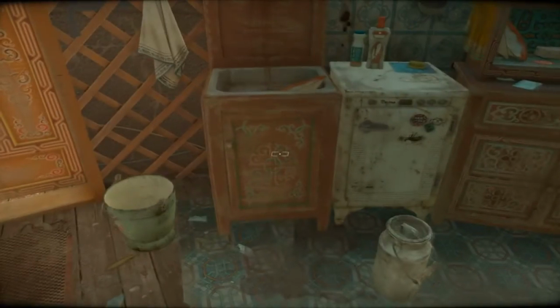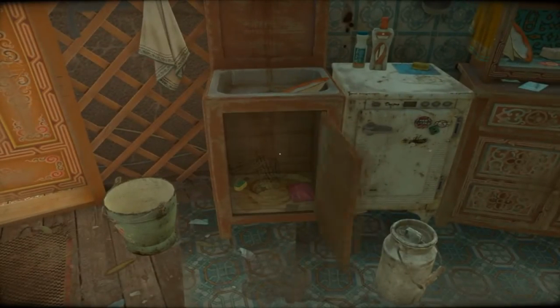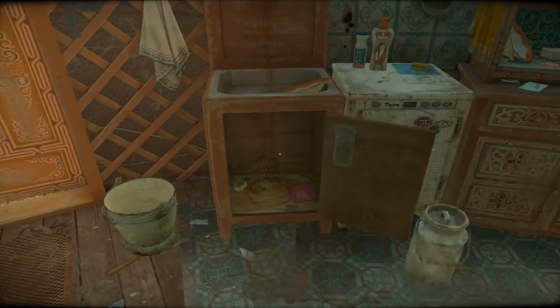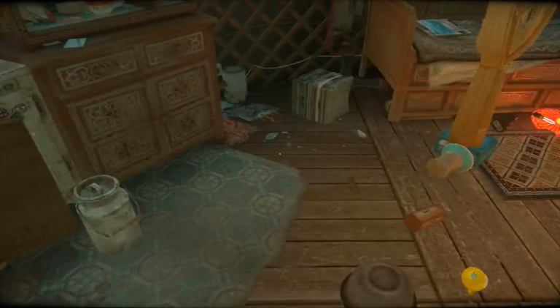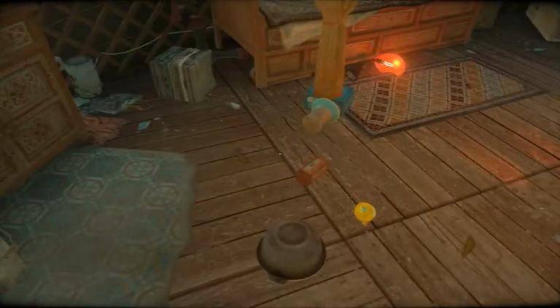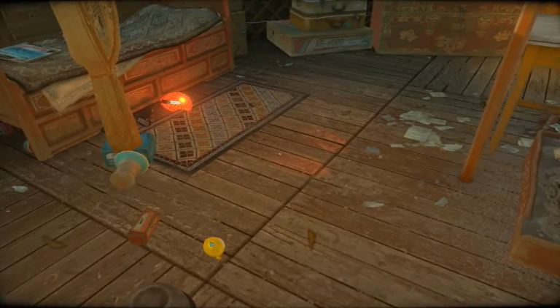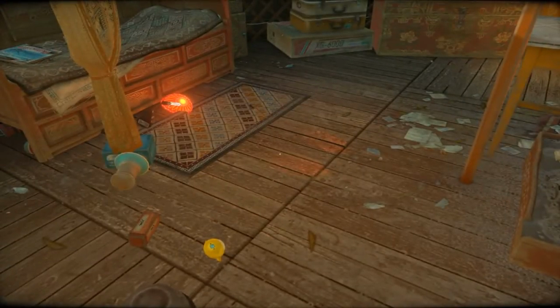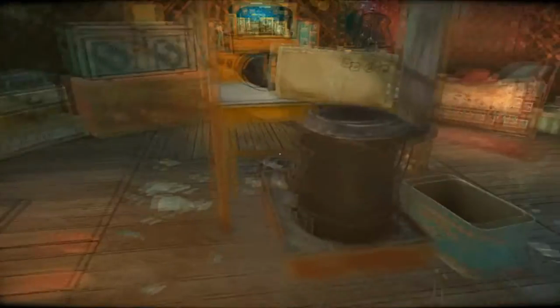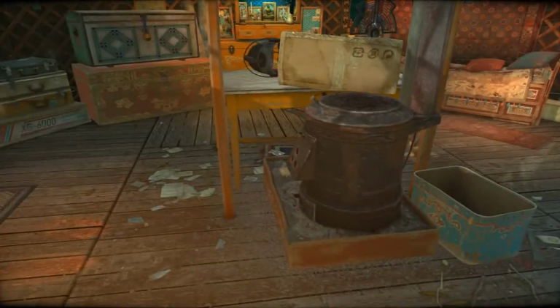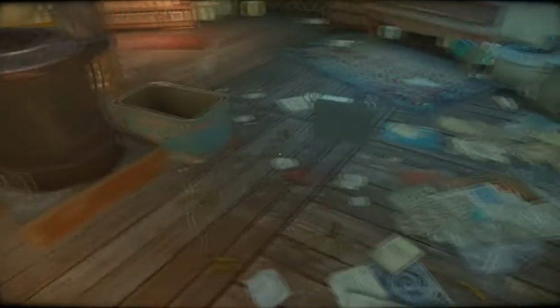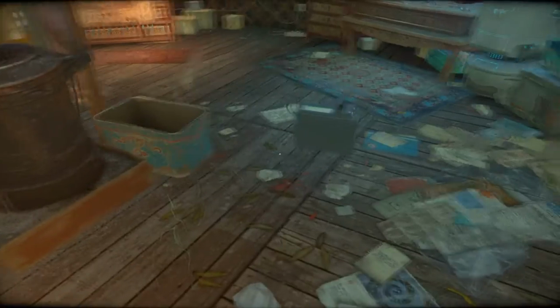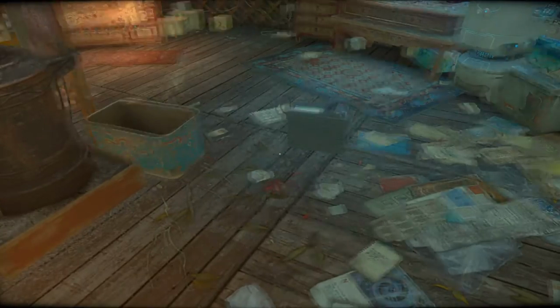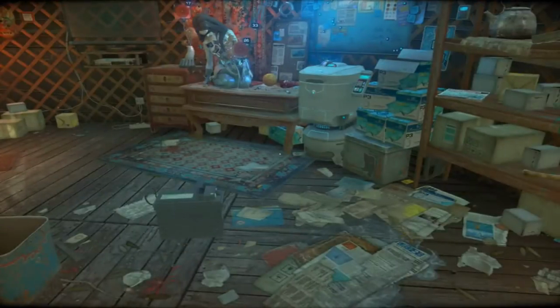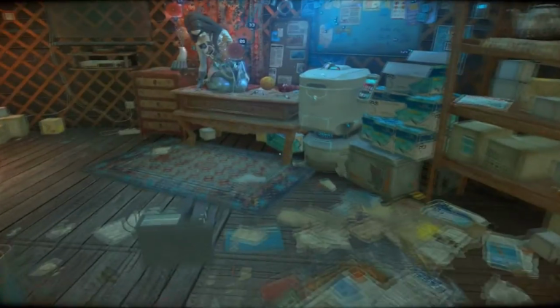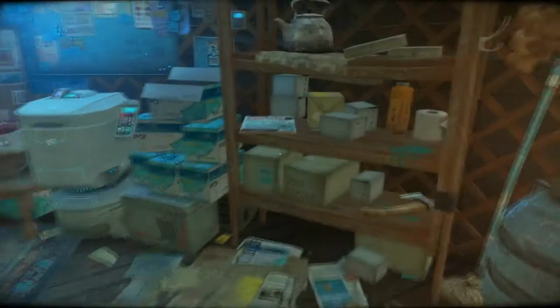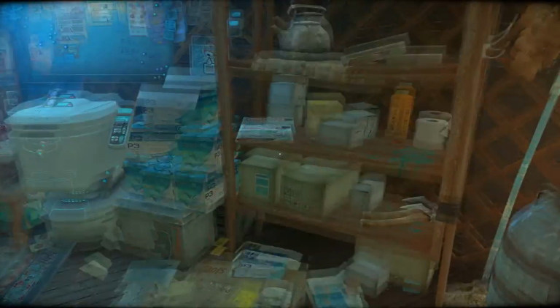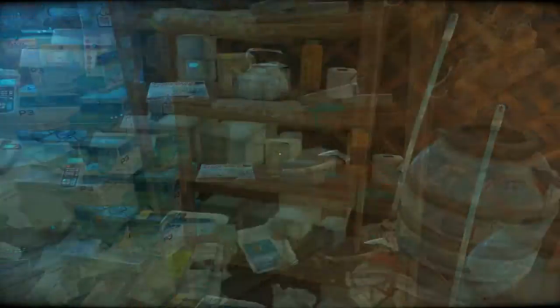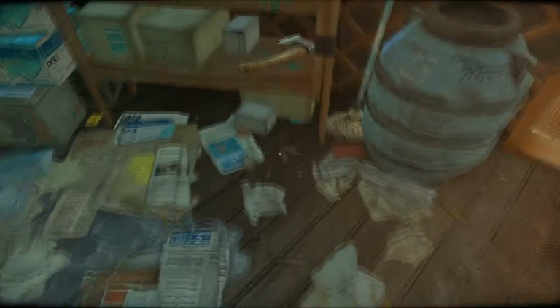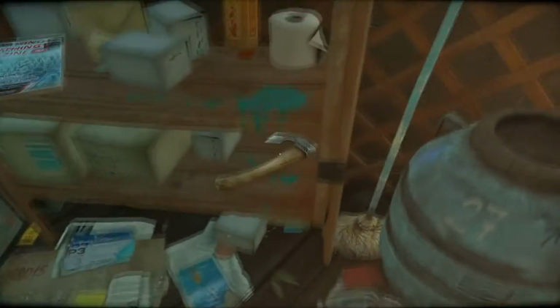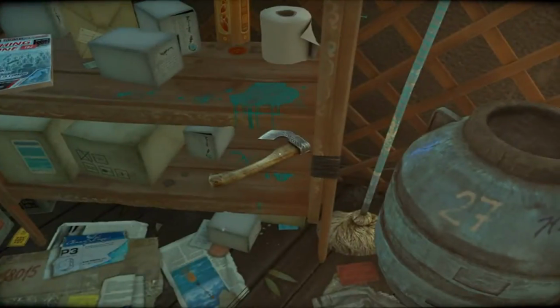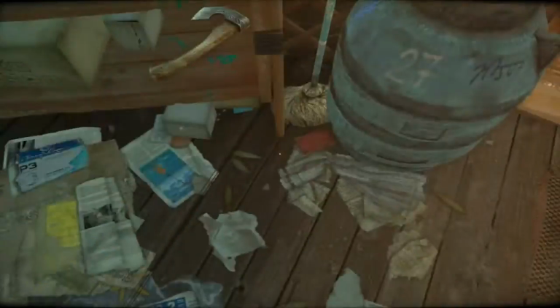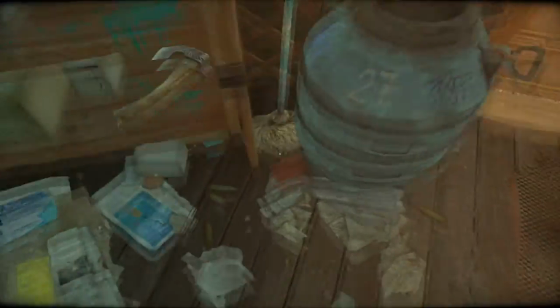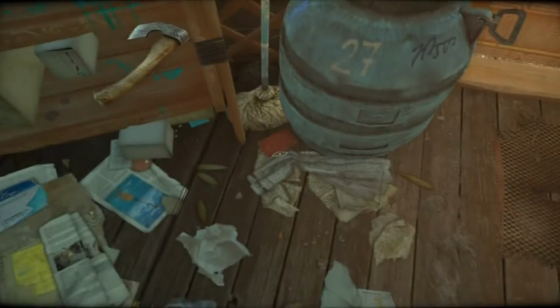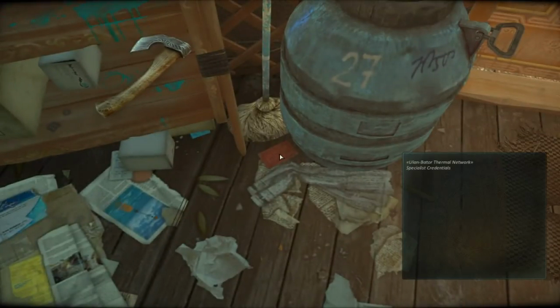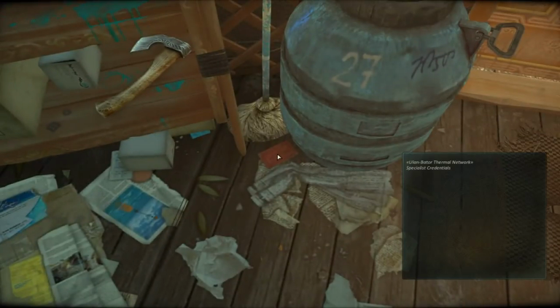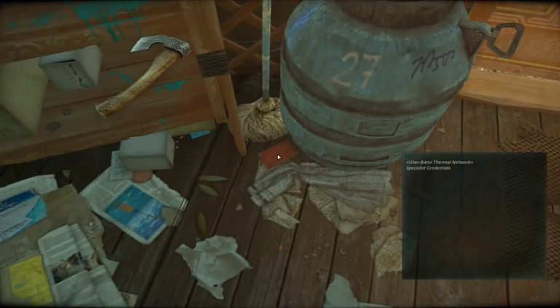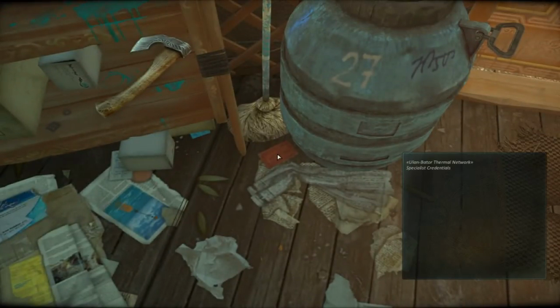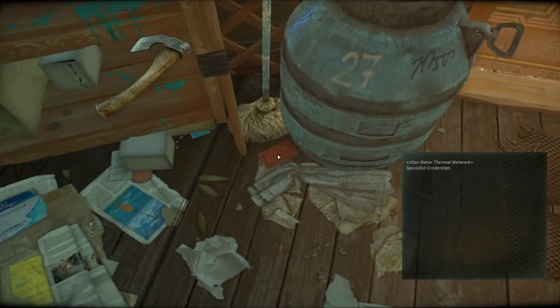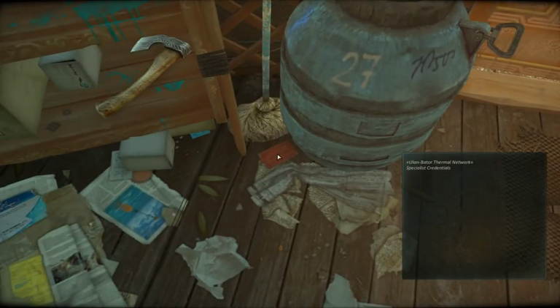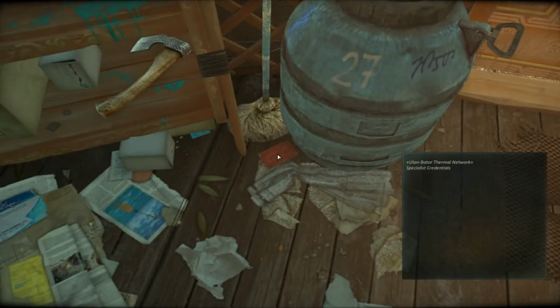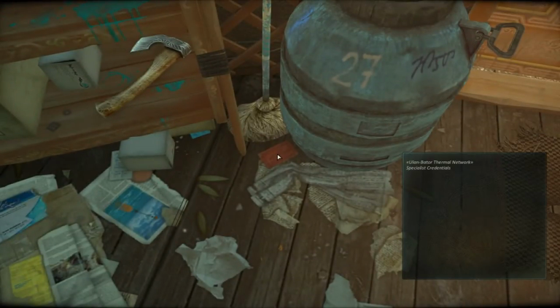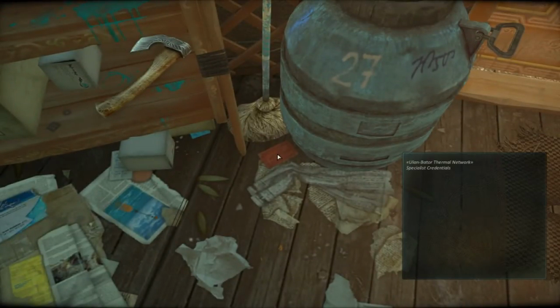Door's jammed. Can I use the knife to break it open? Where did the knife go? Man, I'm such a horrible person — I'm just throwing stuff around. Can I pick up this axe? No. Specialist's credentials.